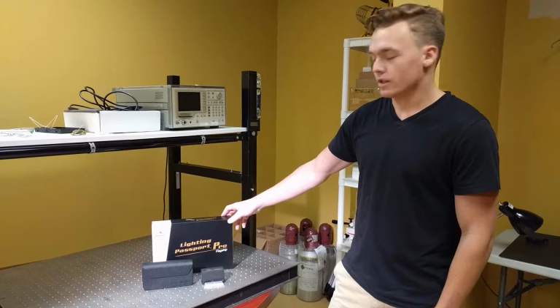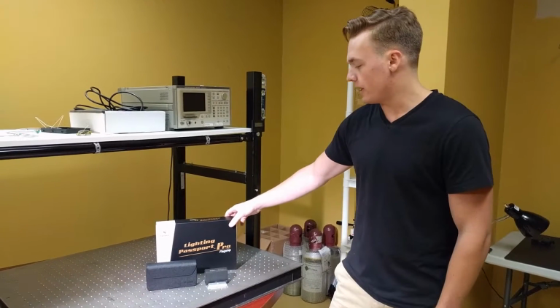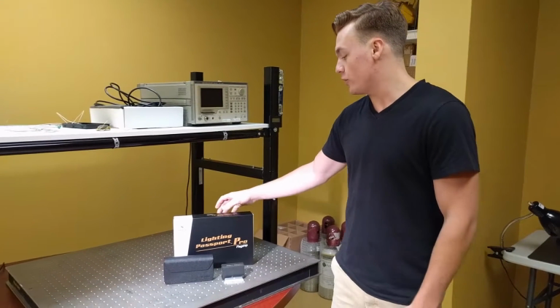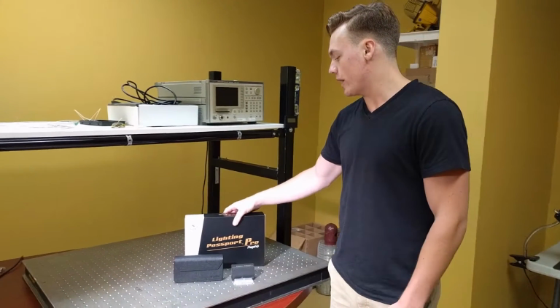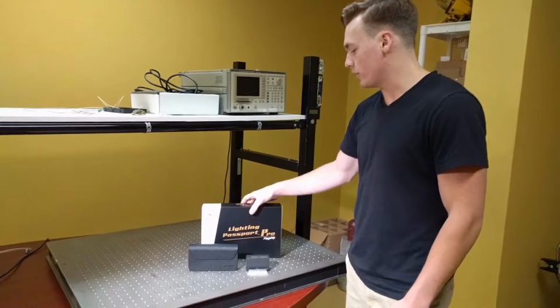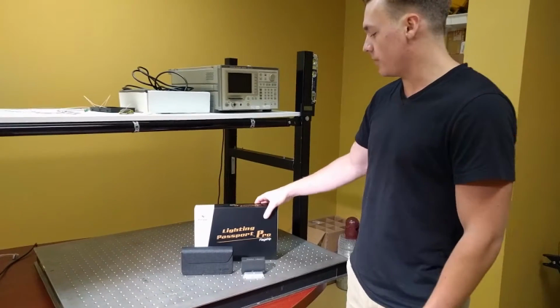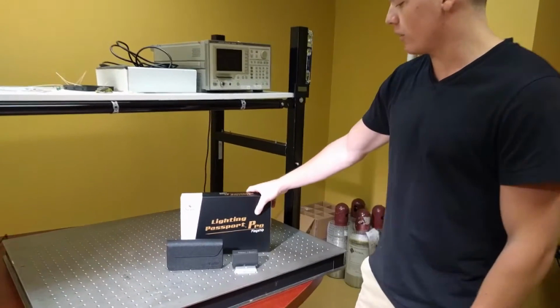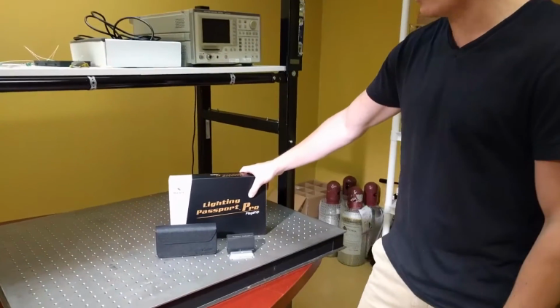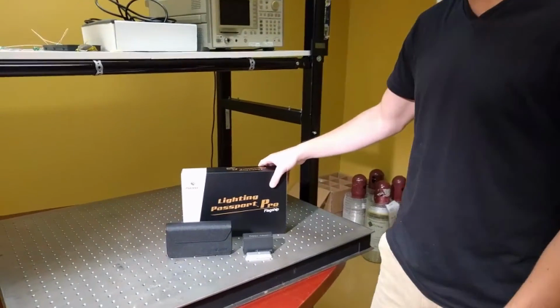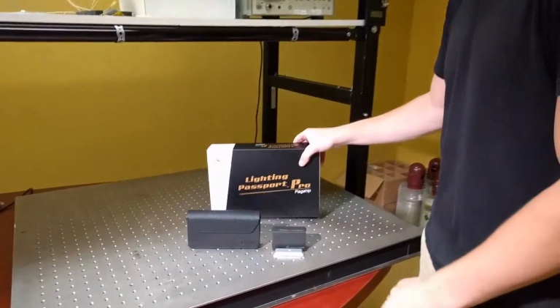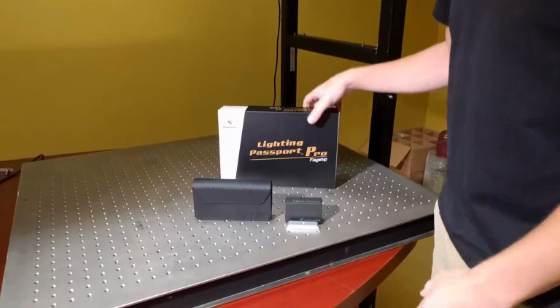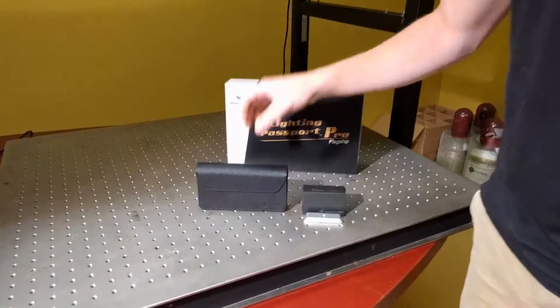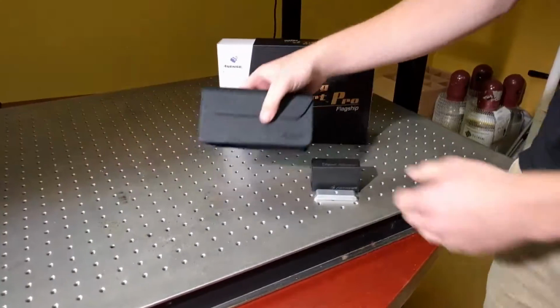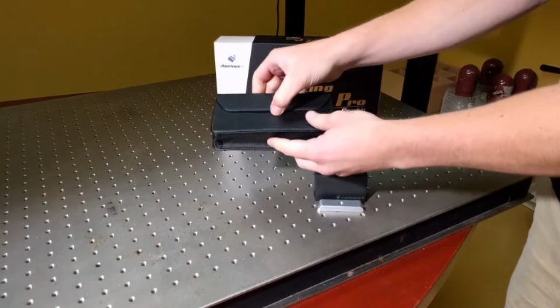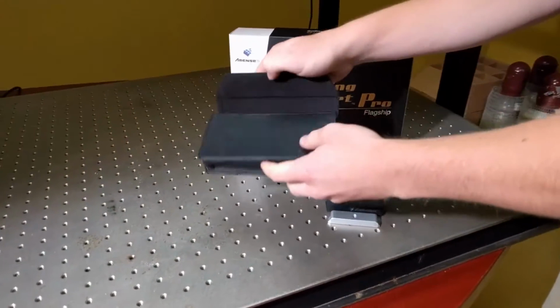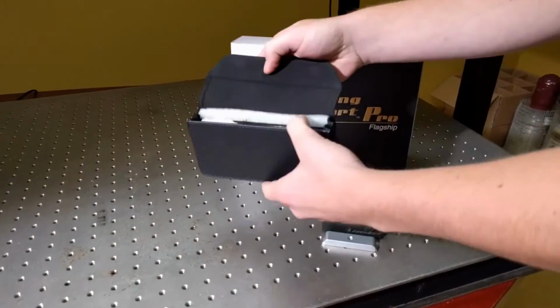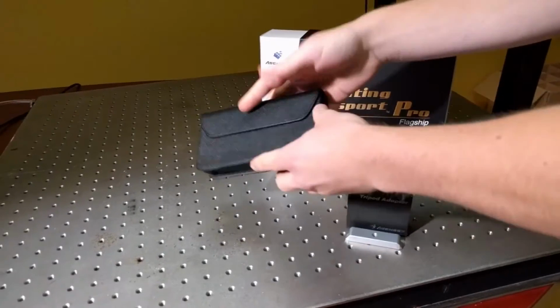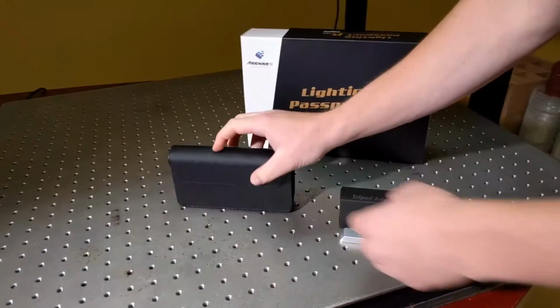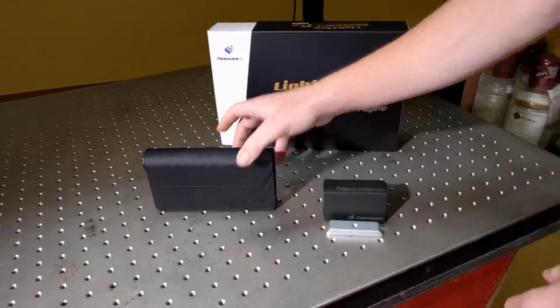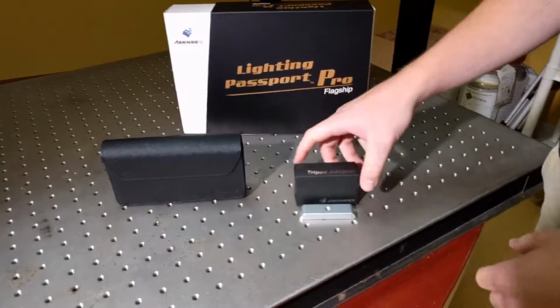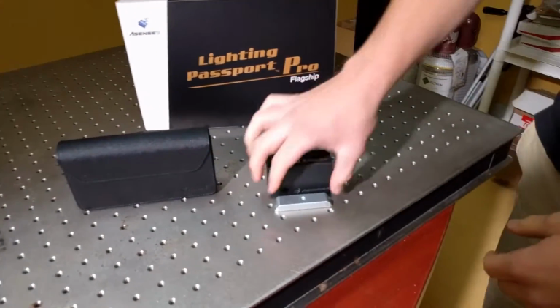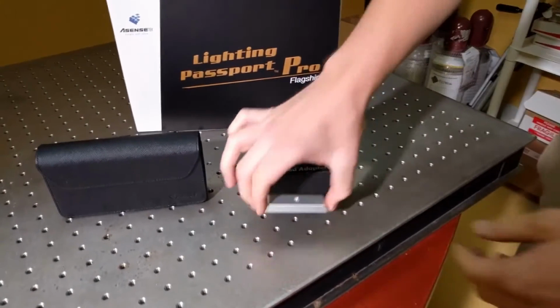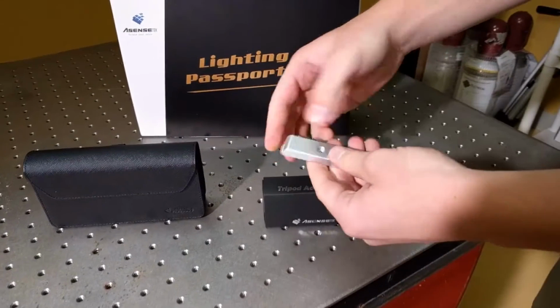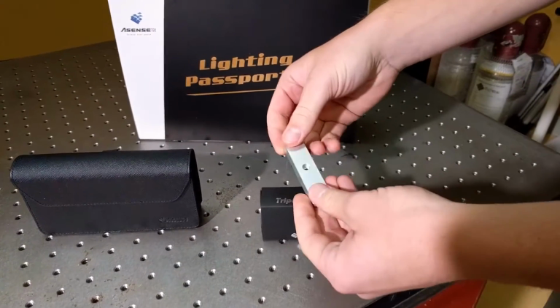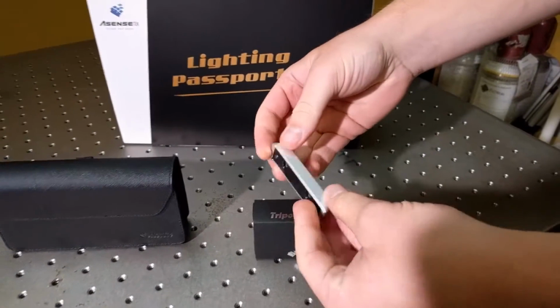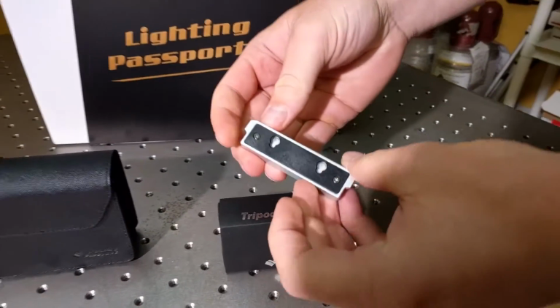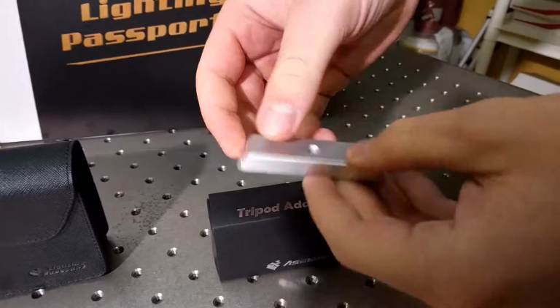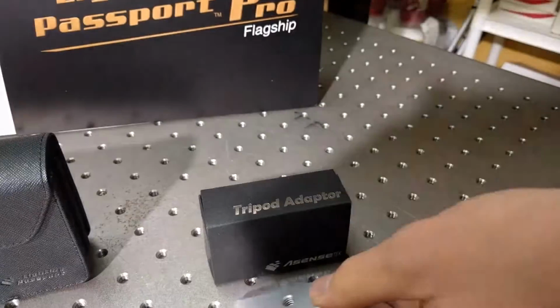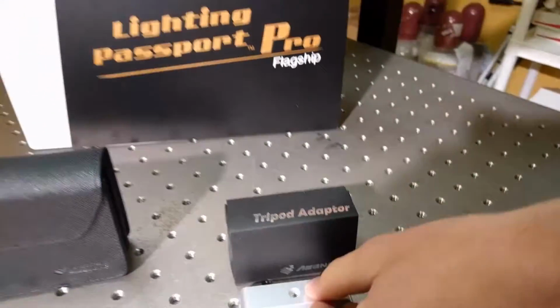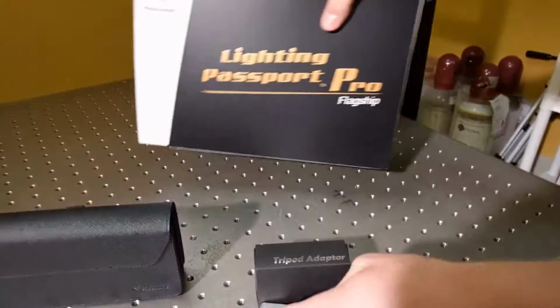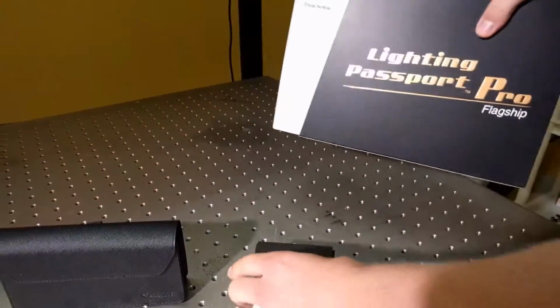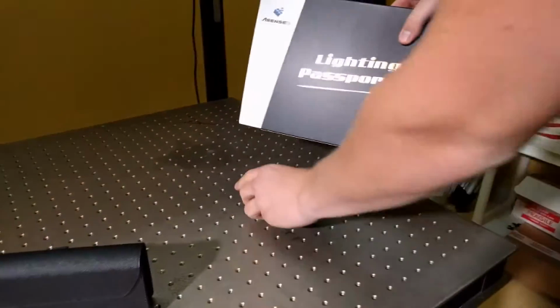Today I'm going to show you what you get when you purchase a Lighting Passport Flagship Pro. You'll get a leather pocket bag. You'll get a tripod adapter, which looks like this. And now for what's inside the box.